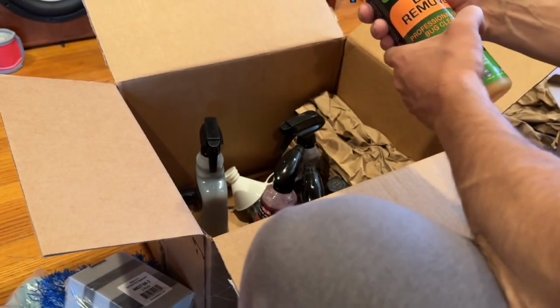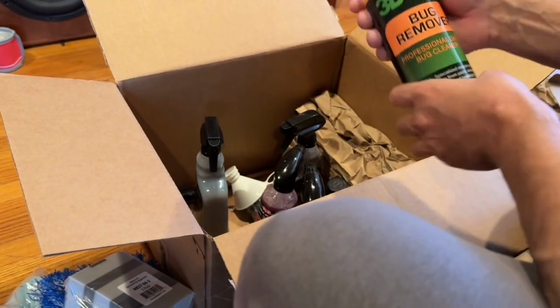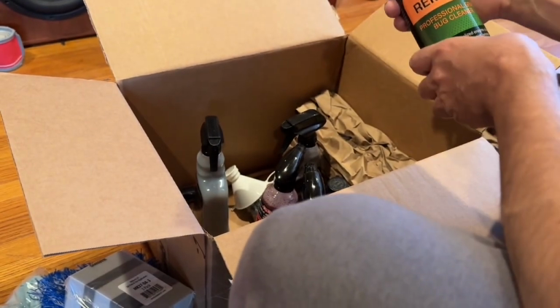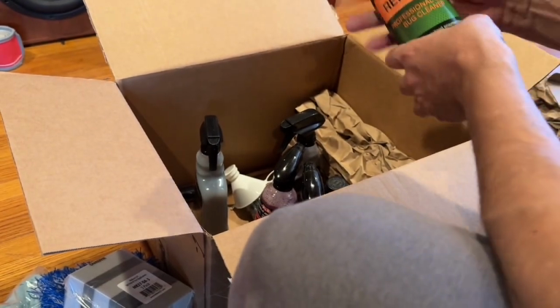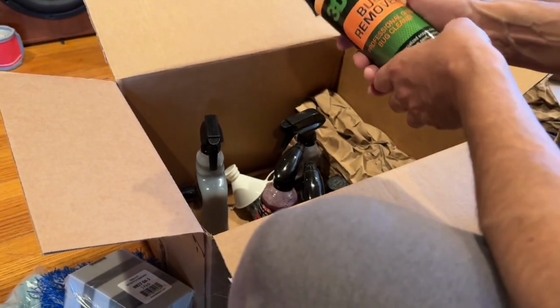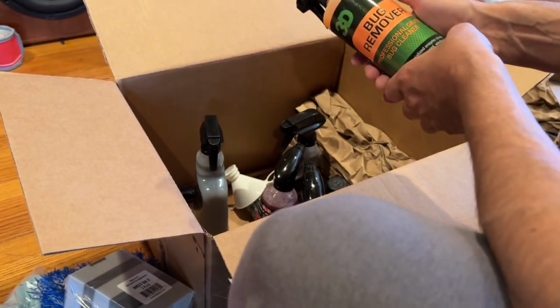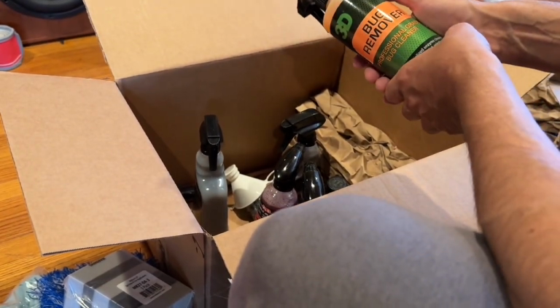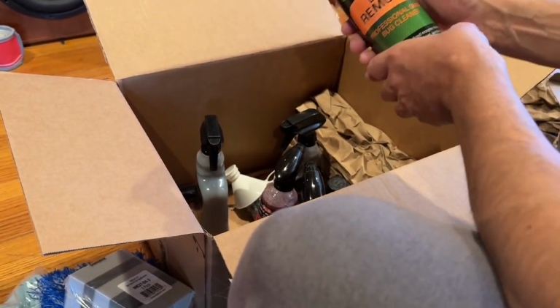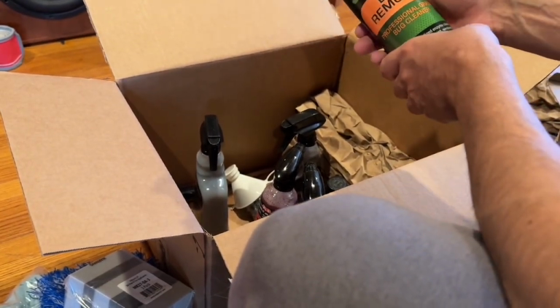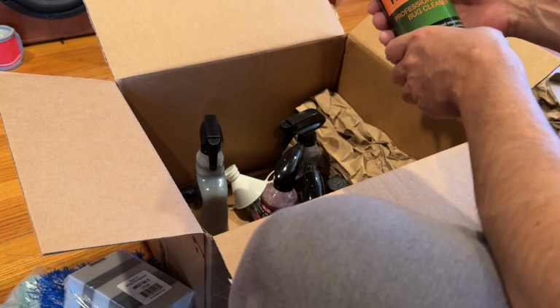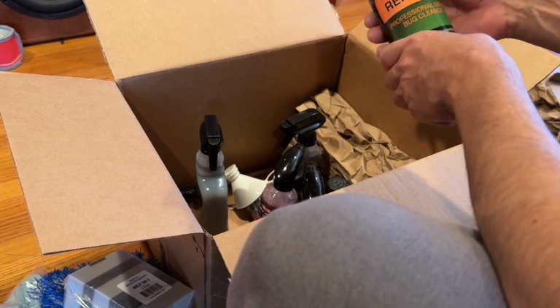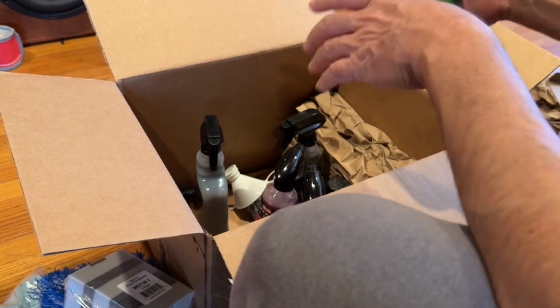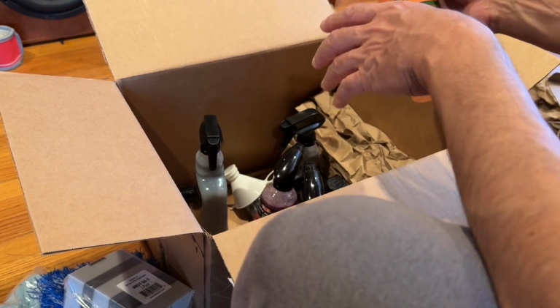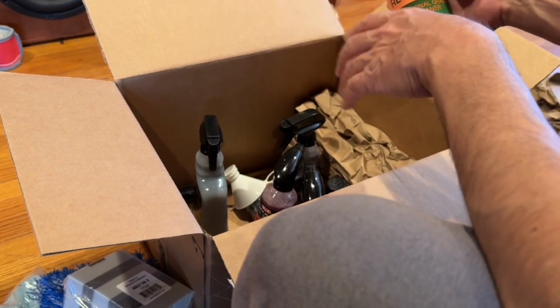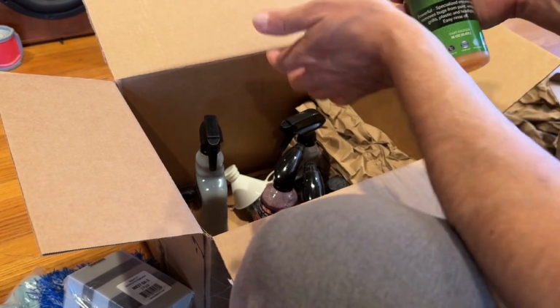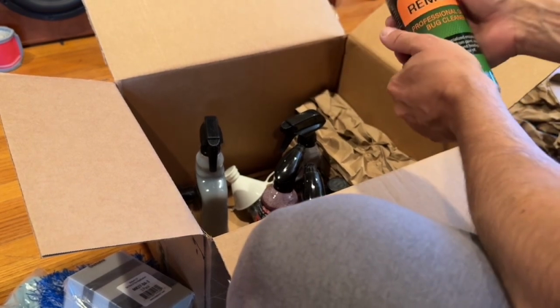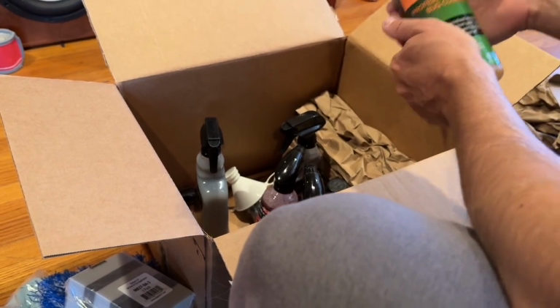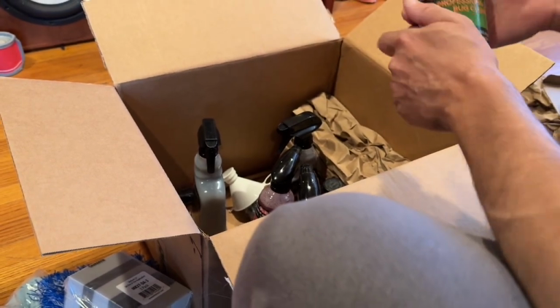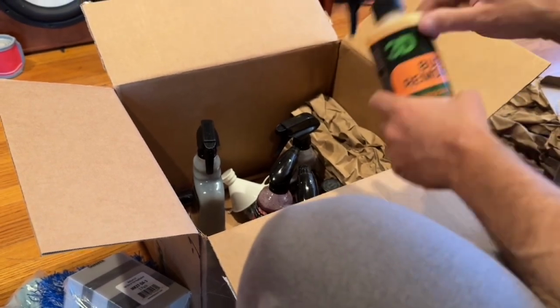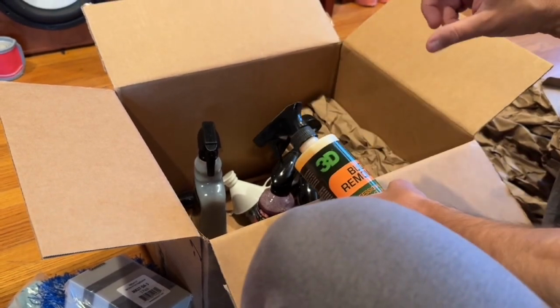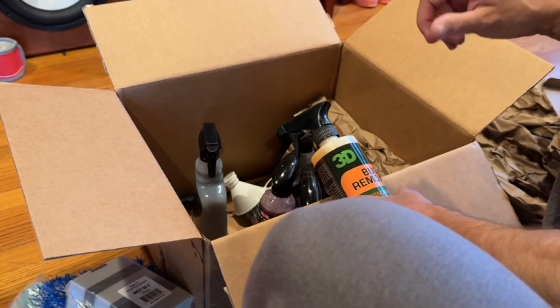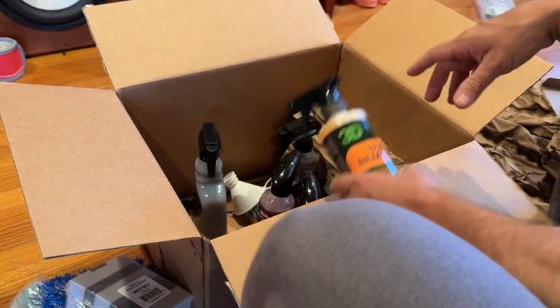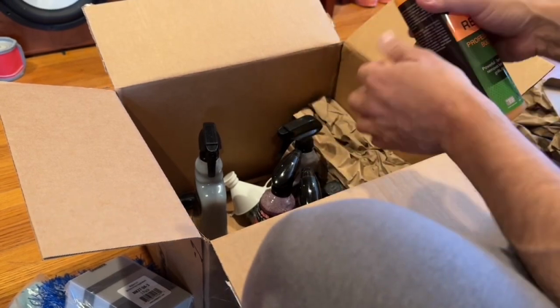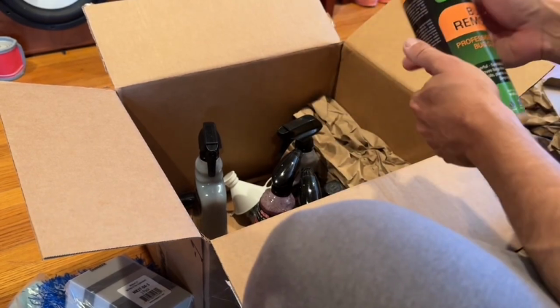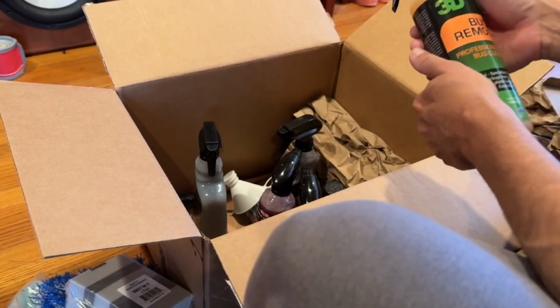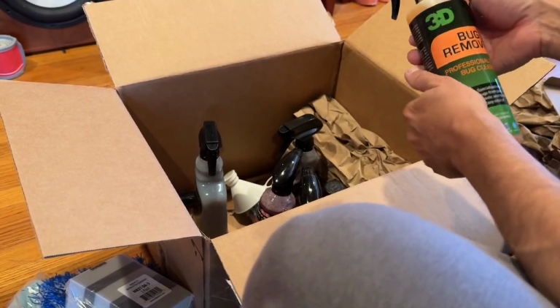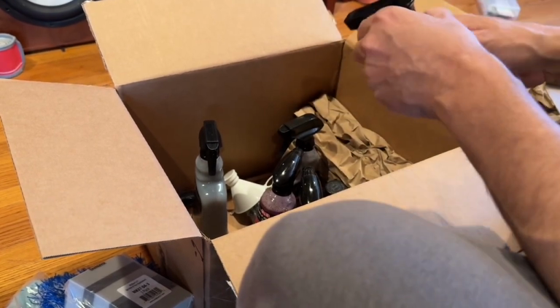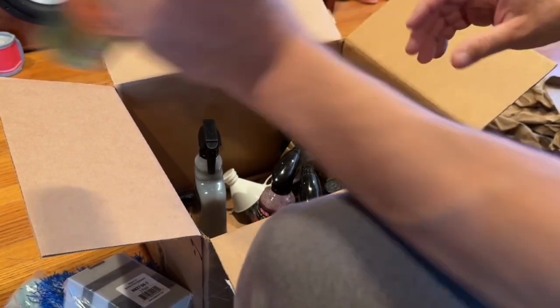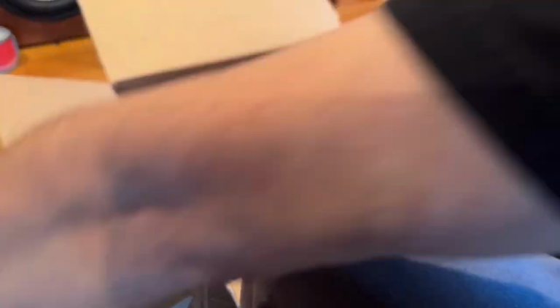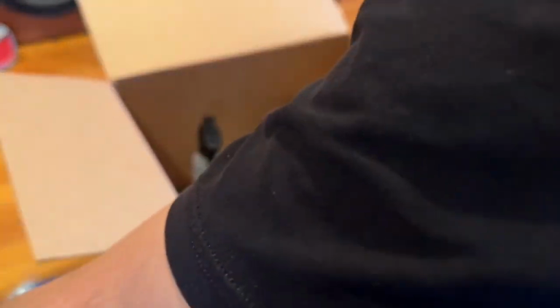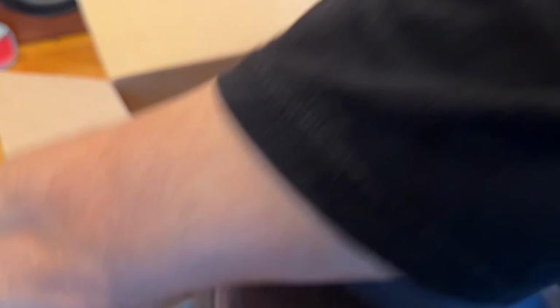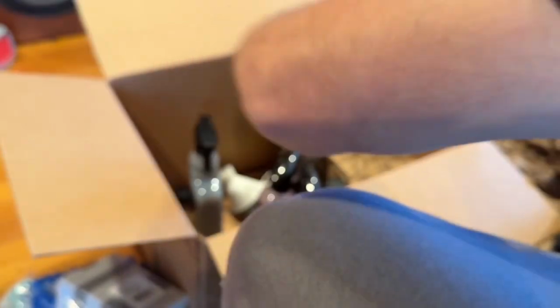3D bug remover. It's not a box from Nick unless there's some type of bug remover, because bug remover is the McKees free gift that they send you — a little four ounce bottle — when you spend over $160 on McKees, which I've done twice in the past.